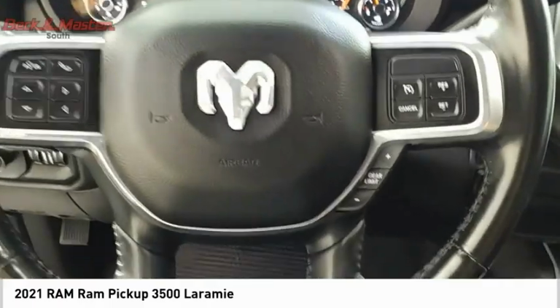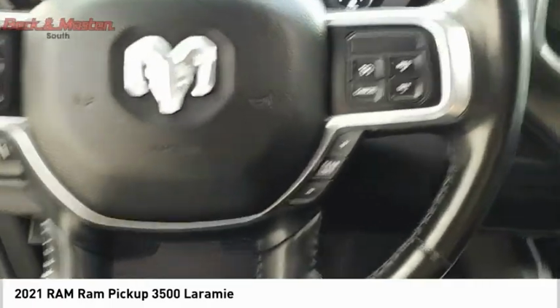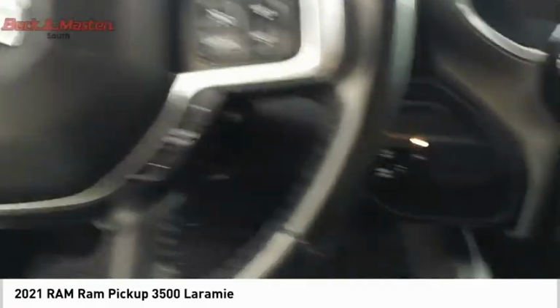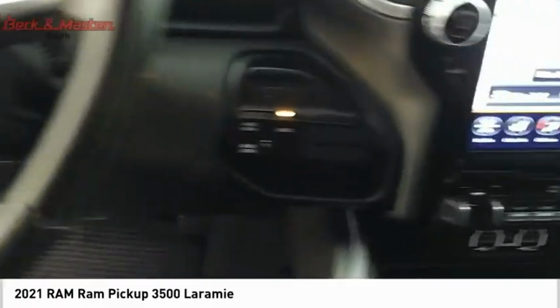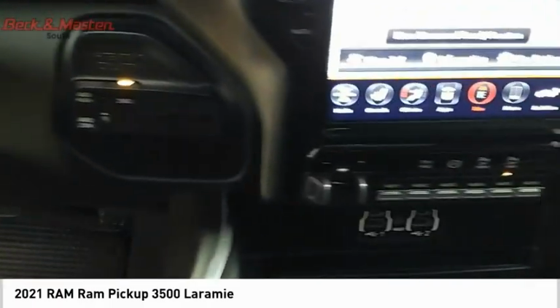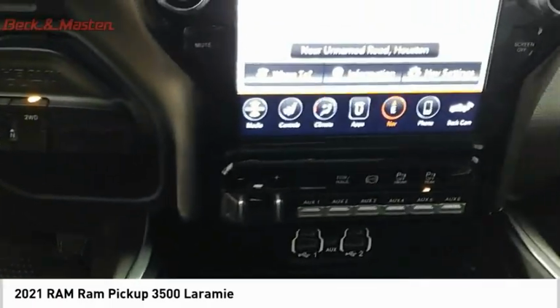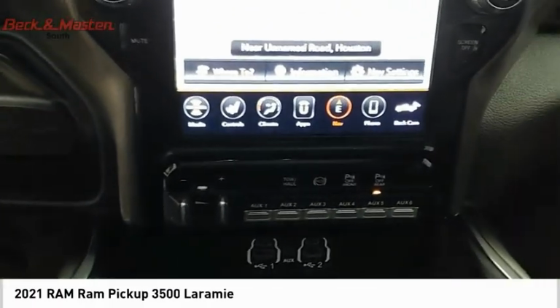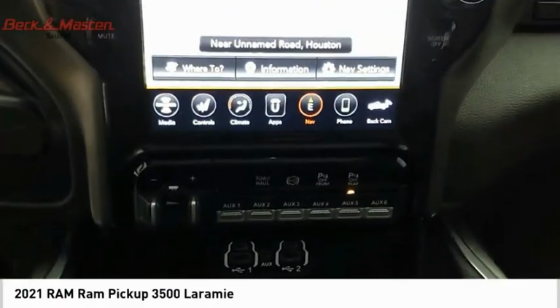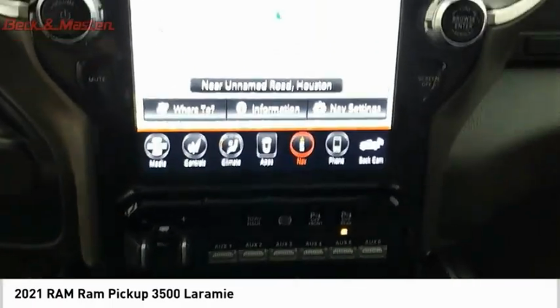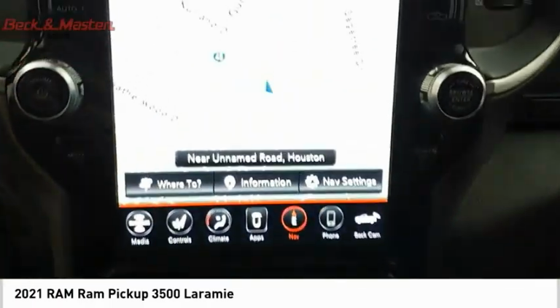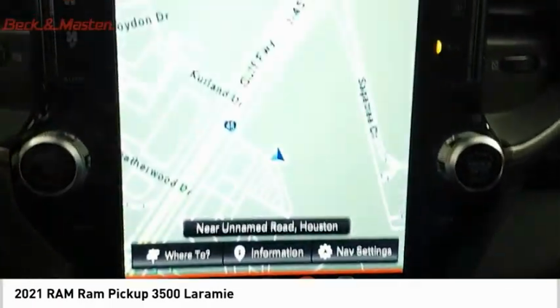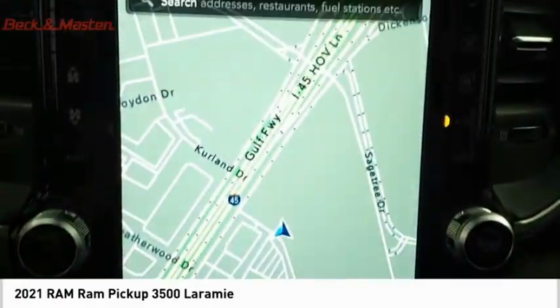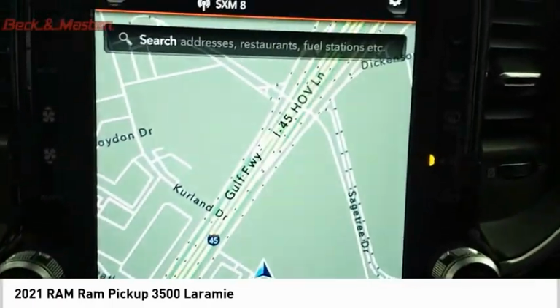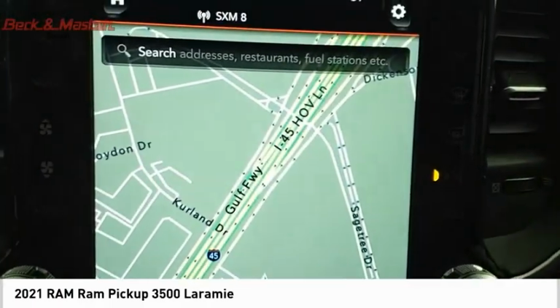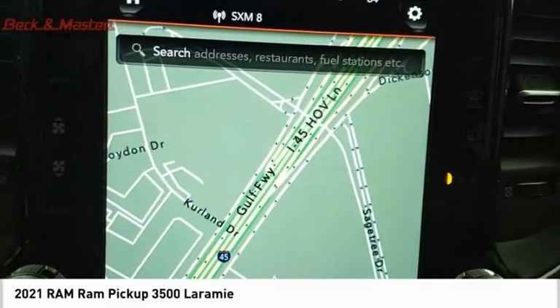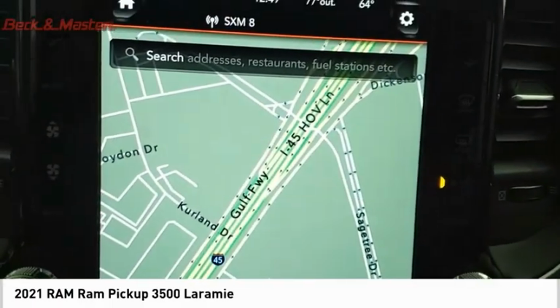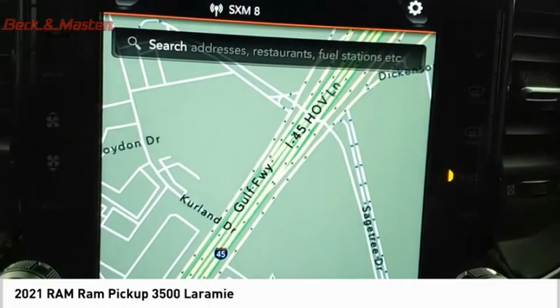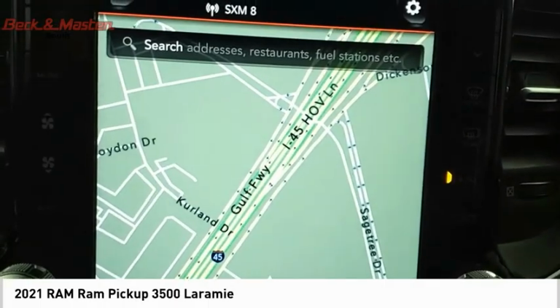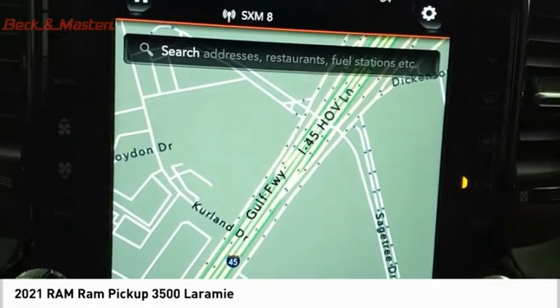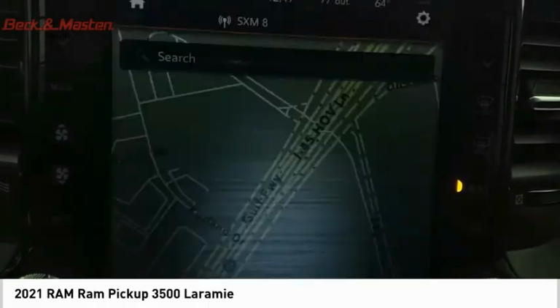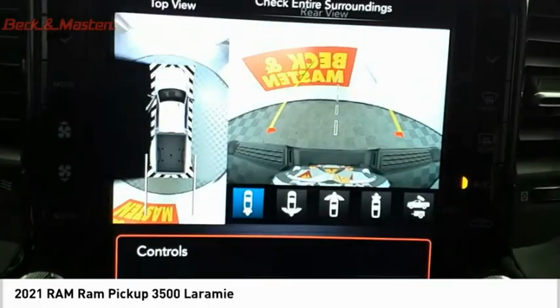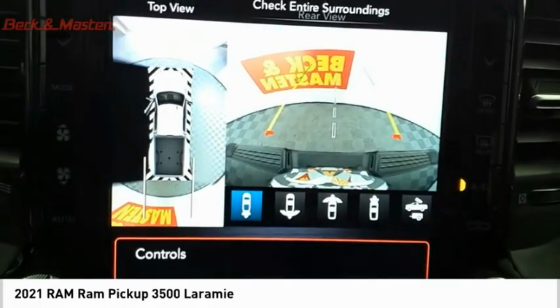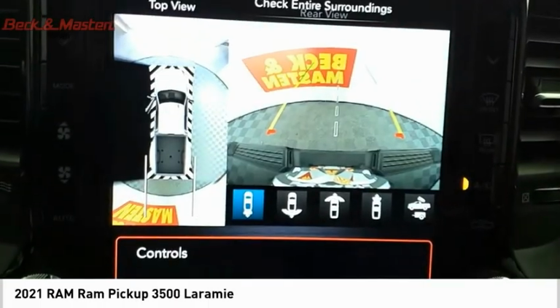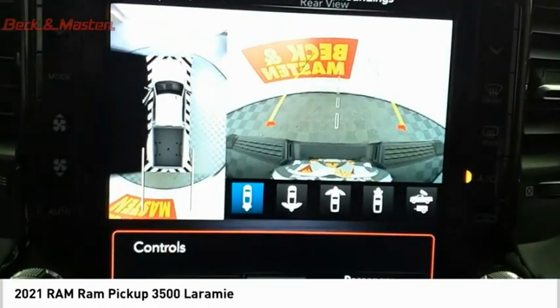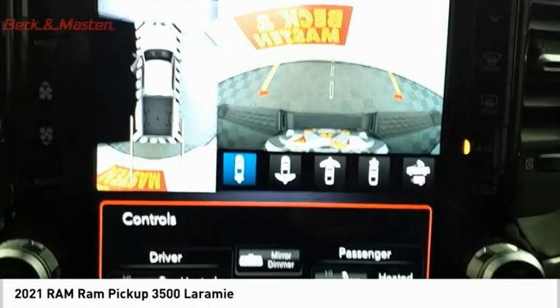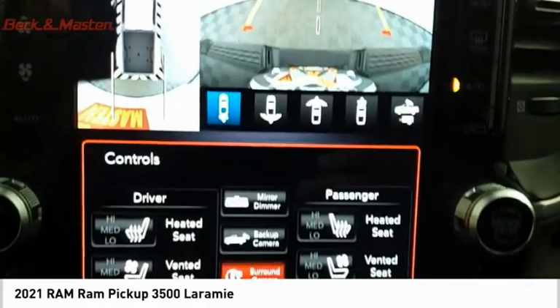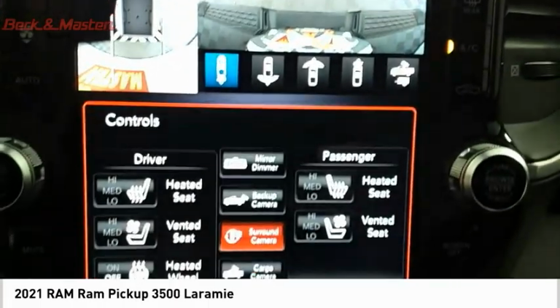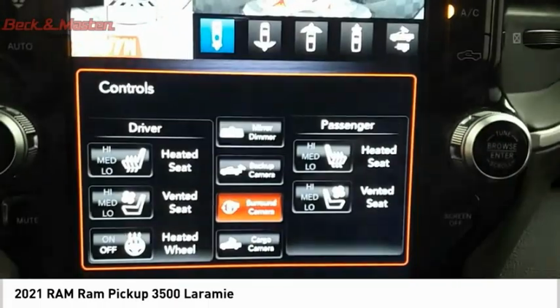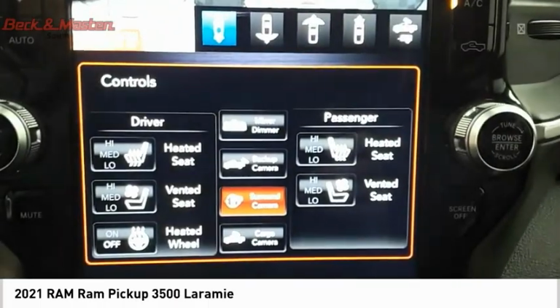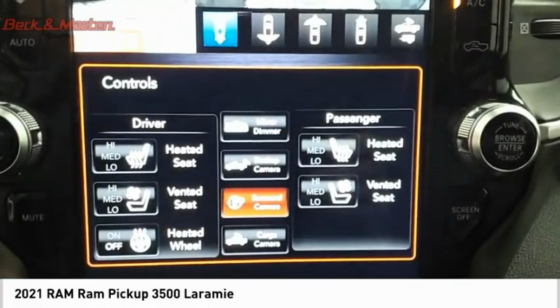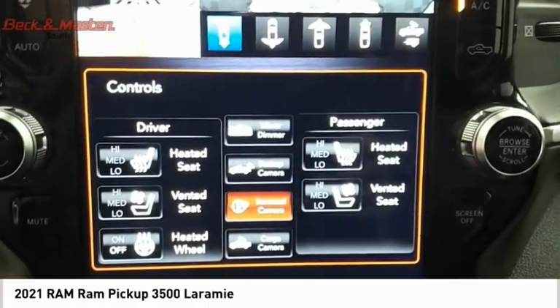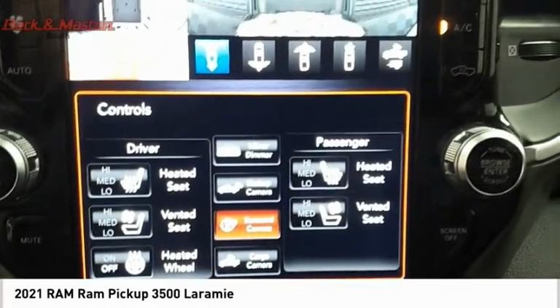Daytime running lights are also included. If affordable style and reliability are what you're looking for, this vehicle couldn't be more perfect. Drive it today.